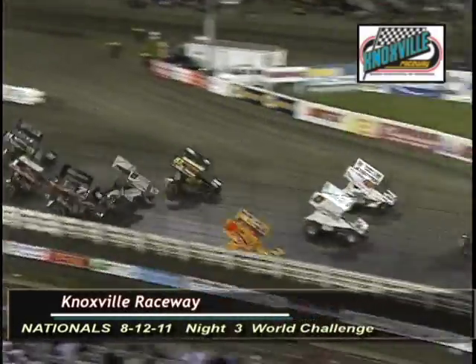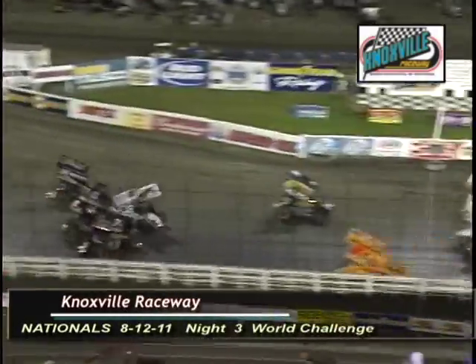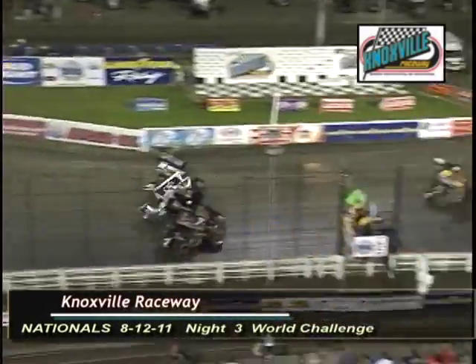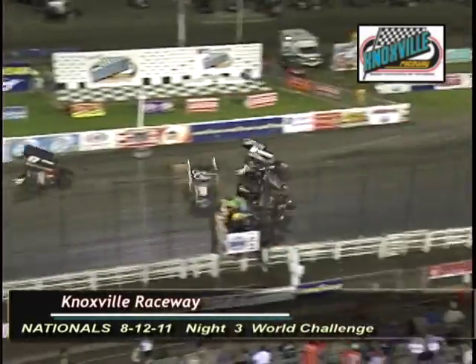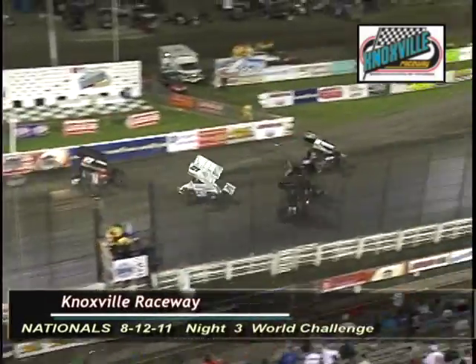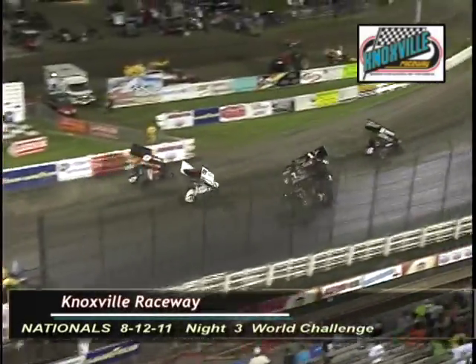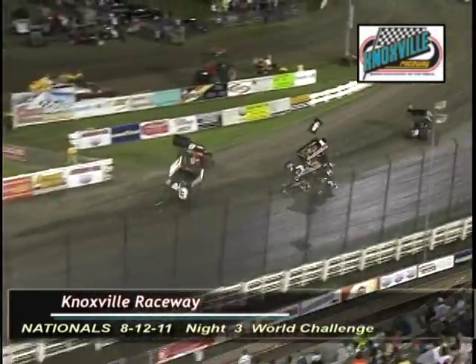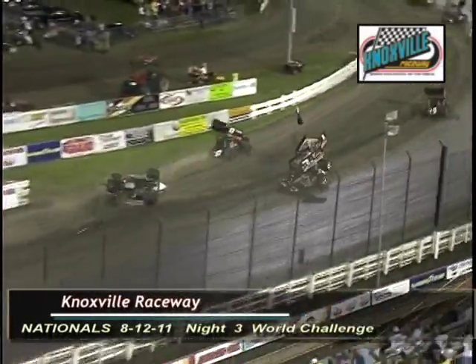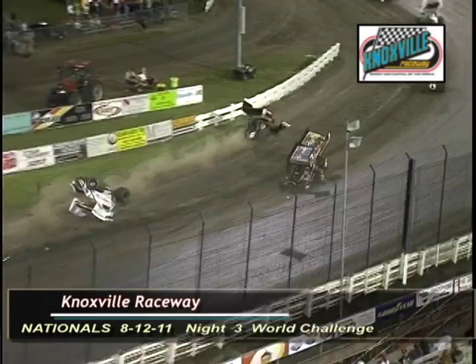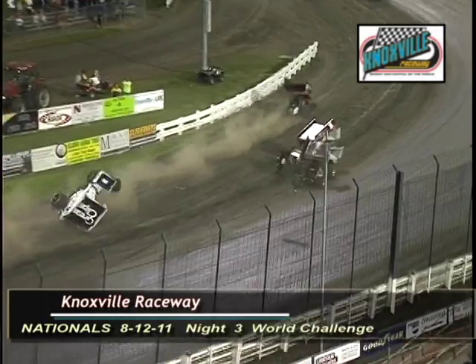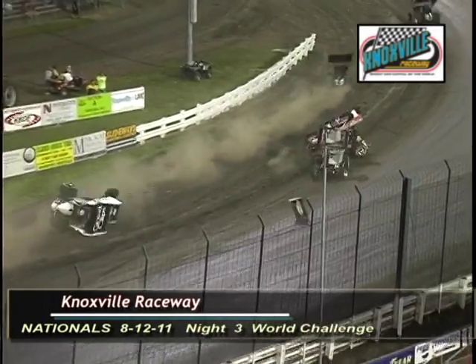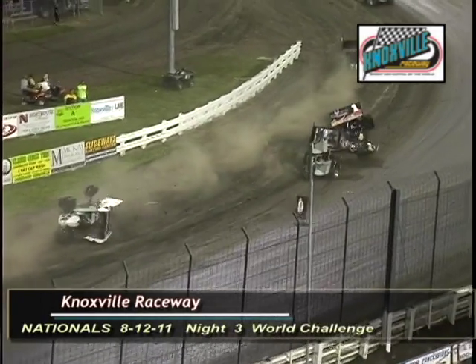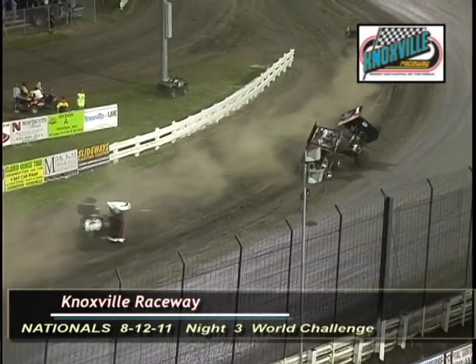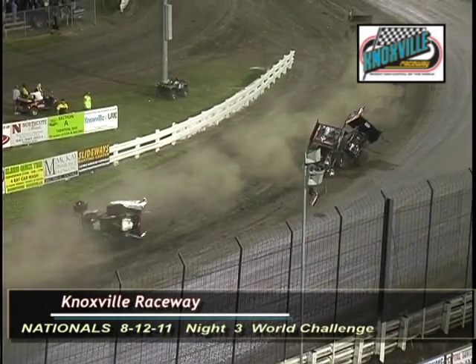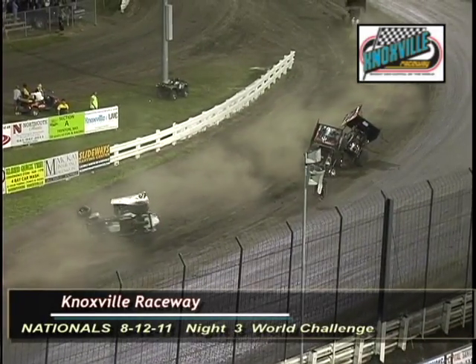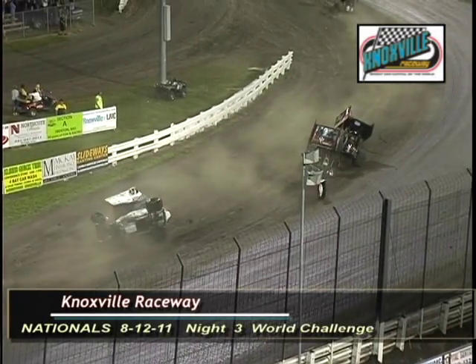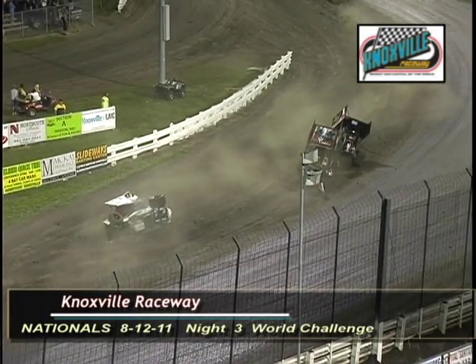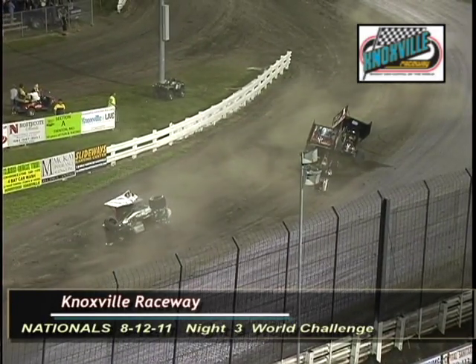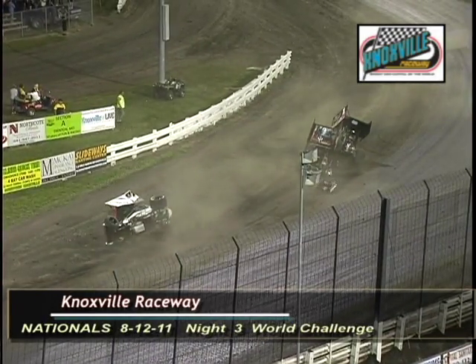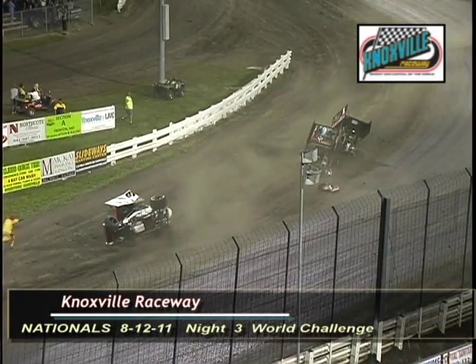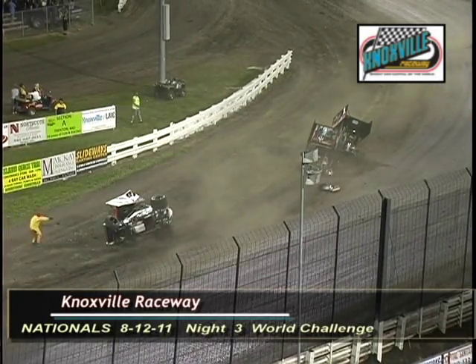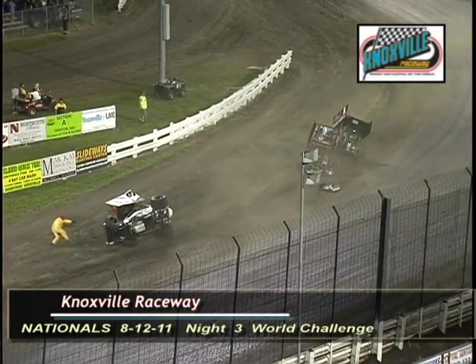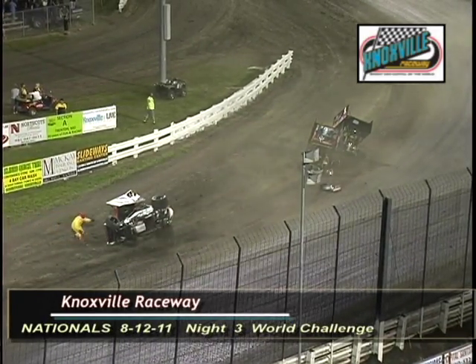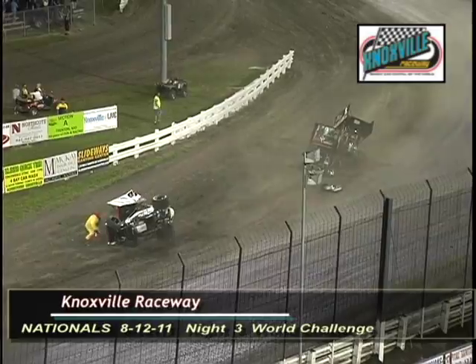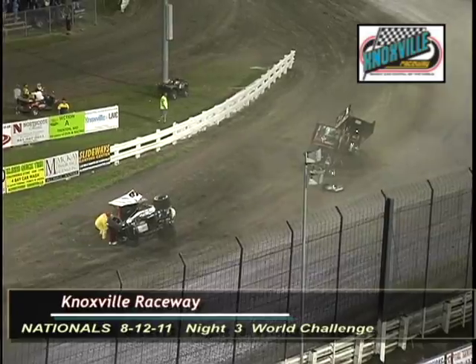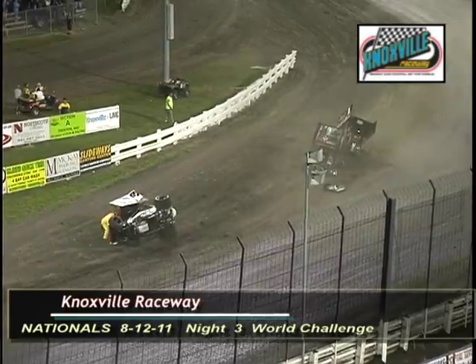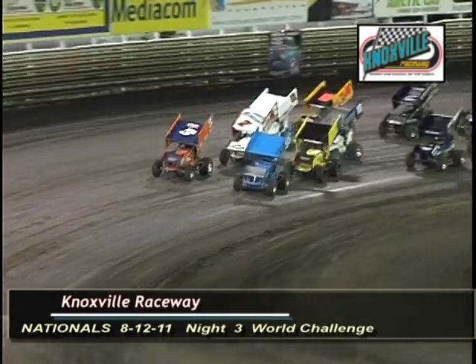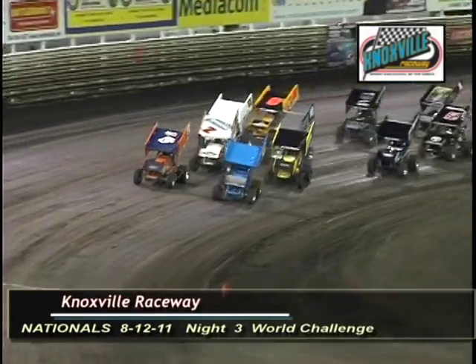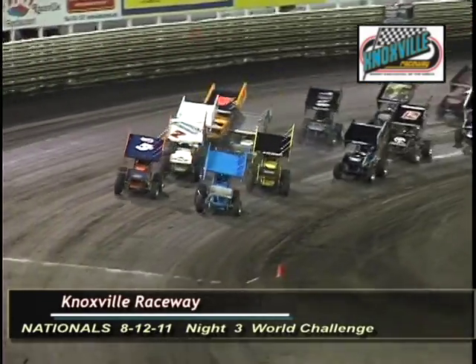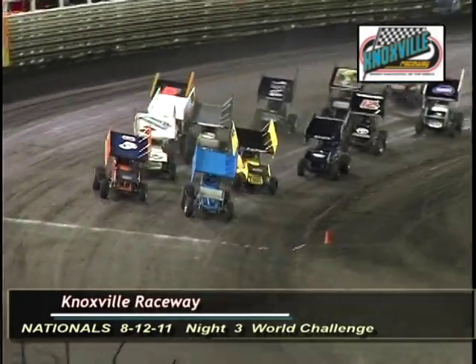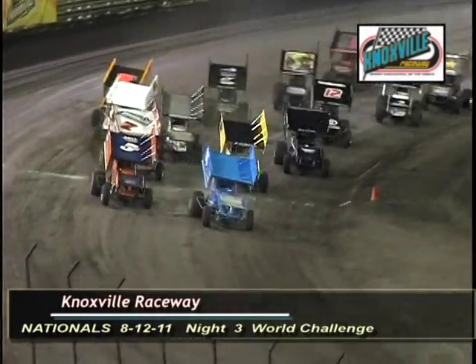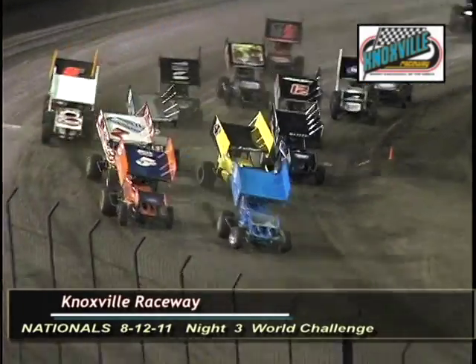Trouble on the front straightaway. Cody Dara and Sammy Swindell are involved. Dara is upside down. Sammy Swindell on the right rear wheel, and Craig Dolanski involved as well. Taking a look as they work off of turn four — green is out.